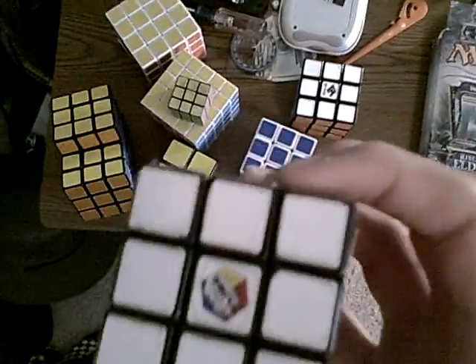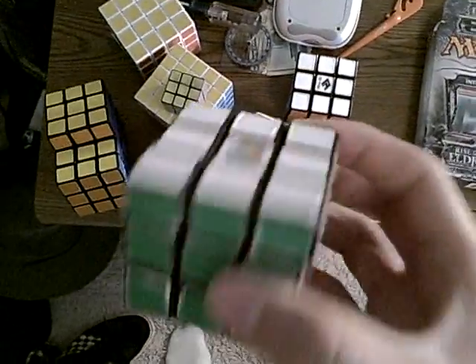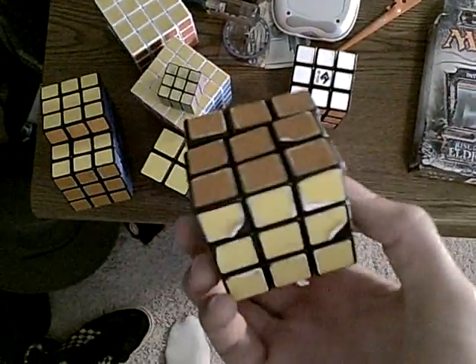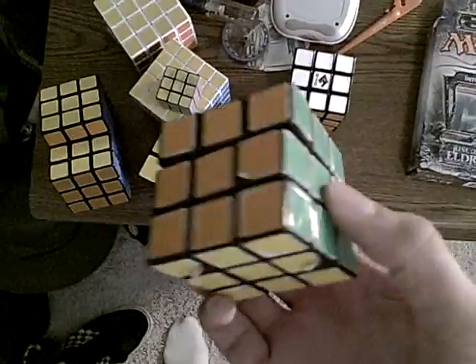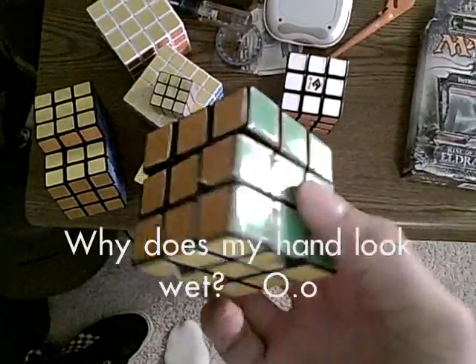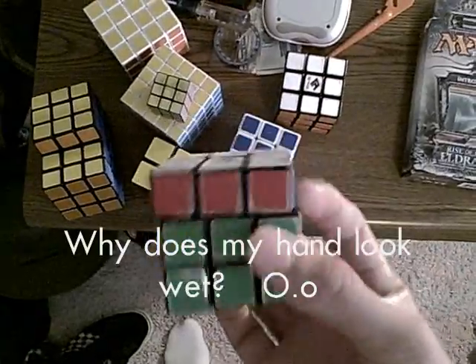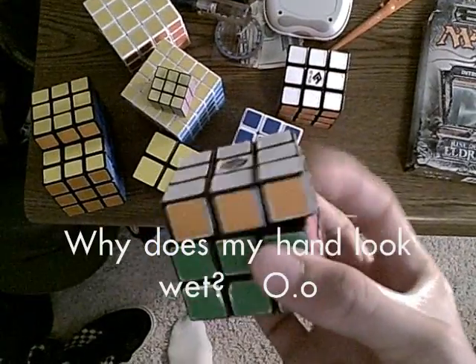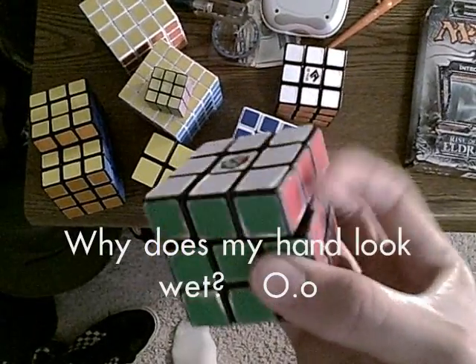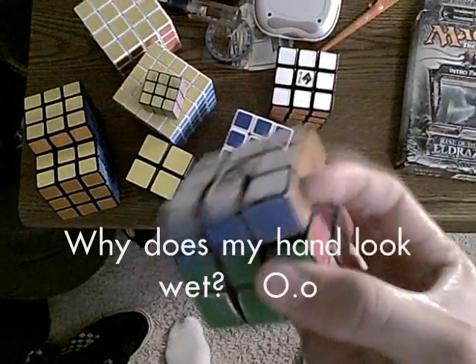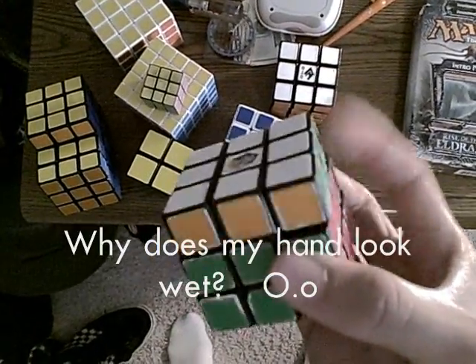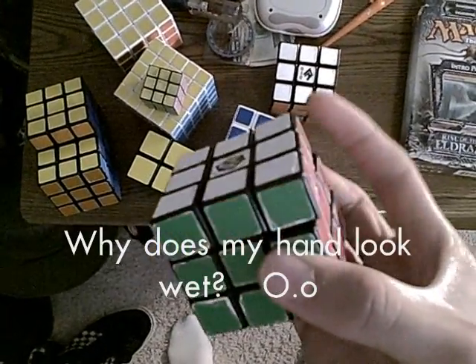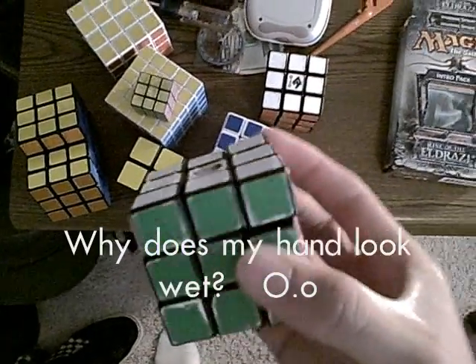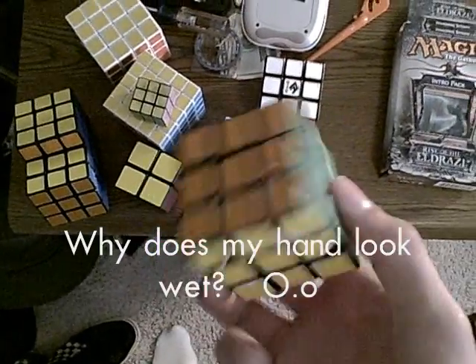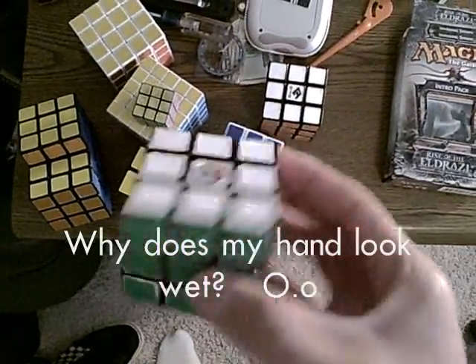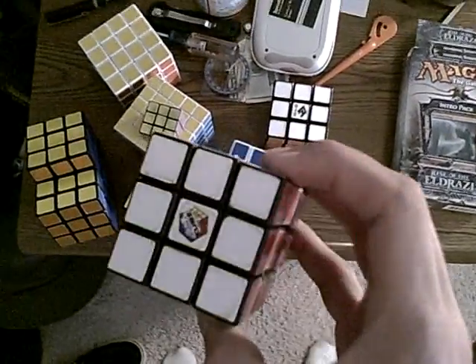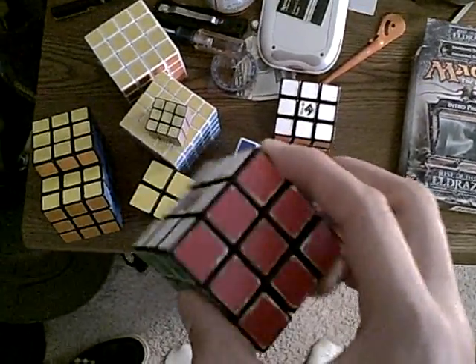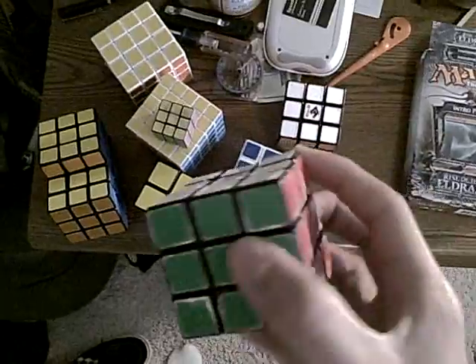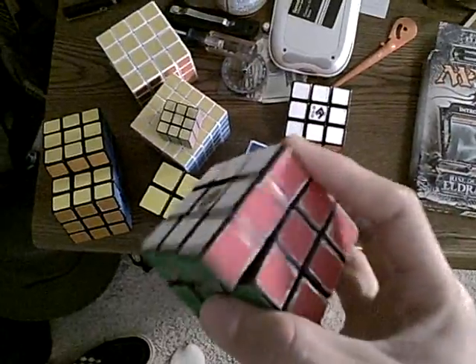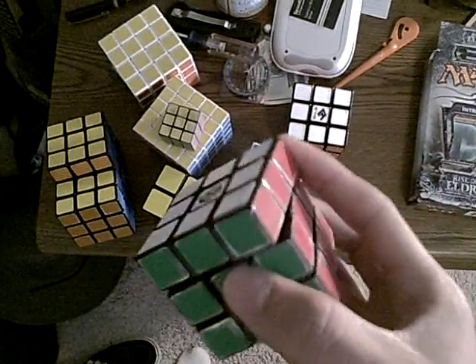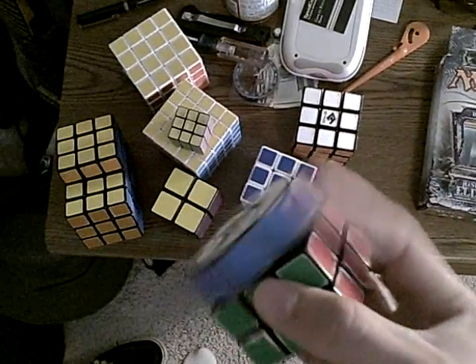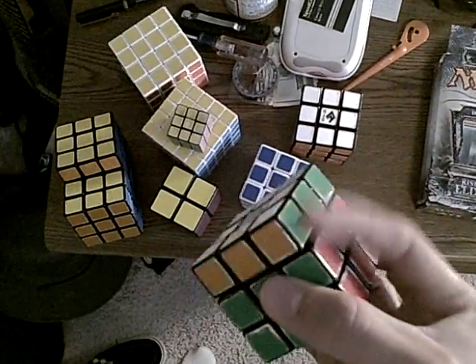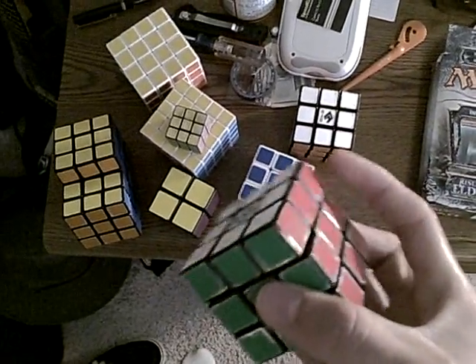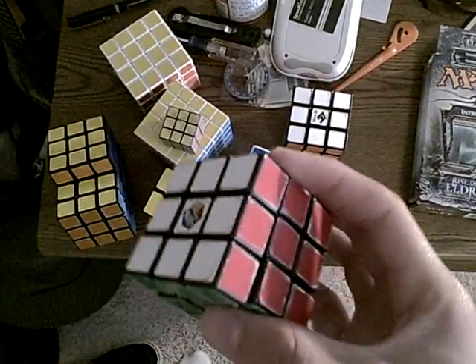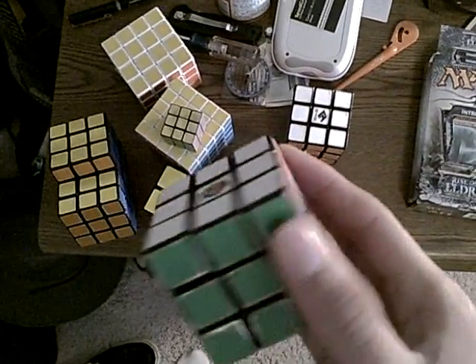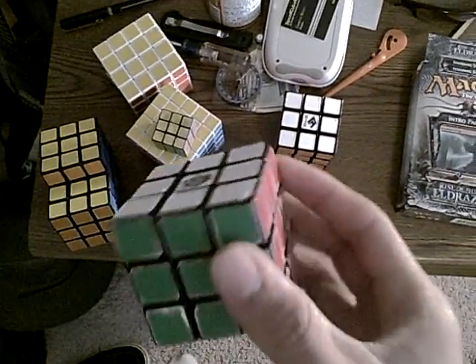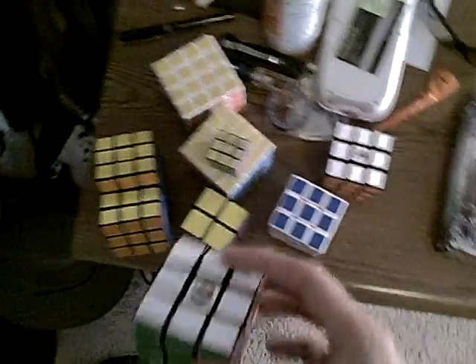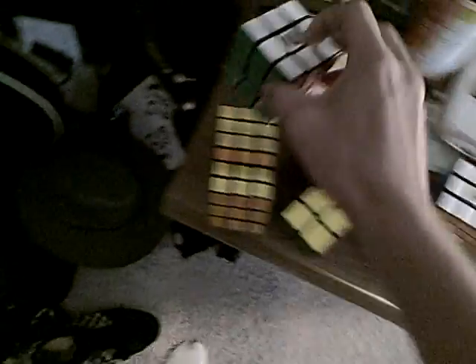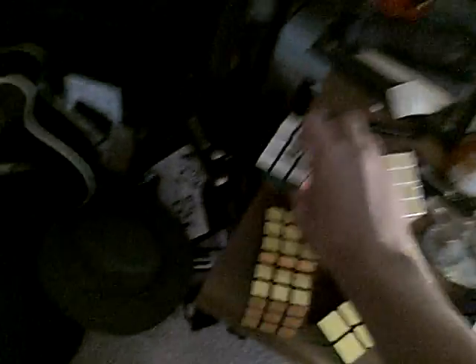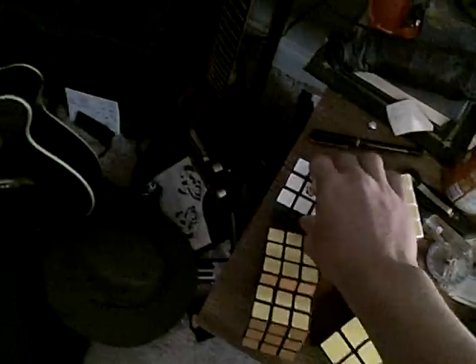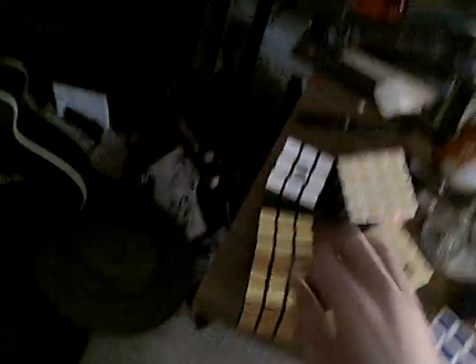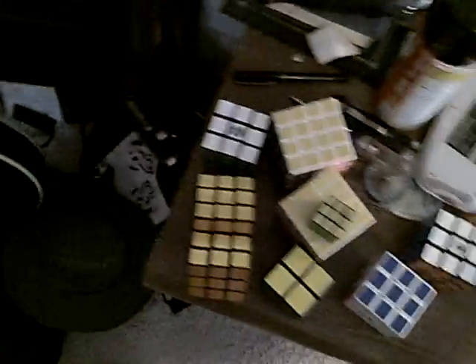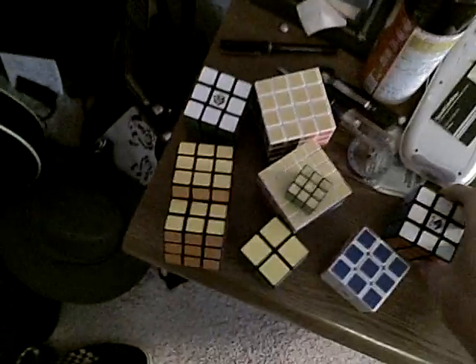This is my Rubik's store-bought. I have worked — I can't even count the hours, the days, the months I've spent working on this. I've had this since almost the beginning. Let's get the story behind it.